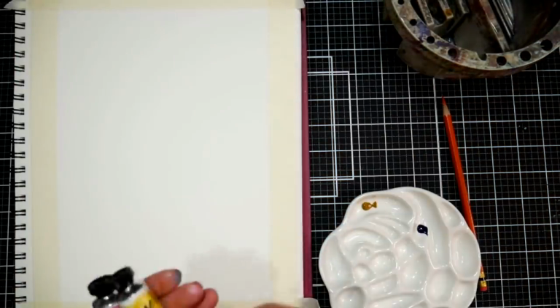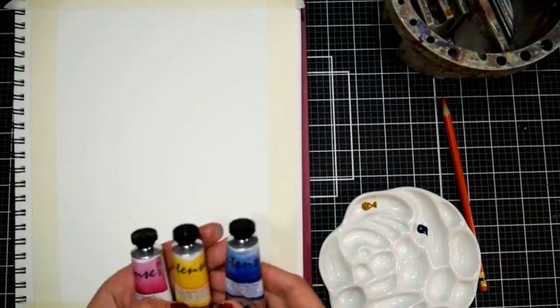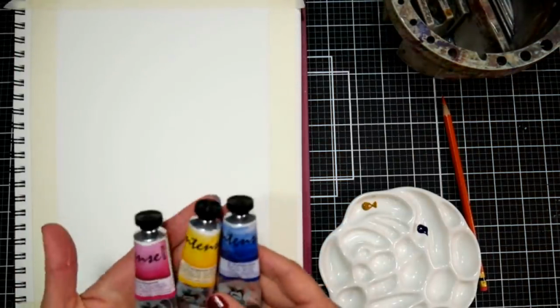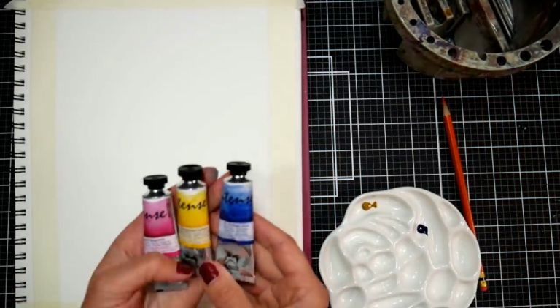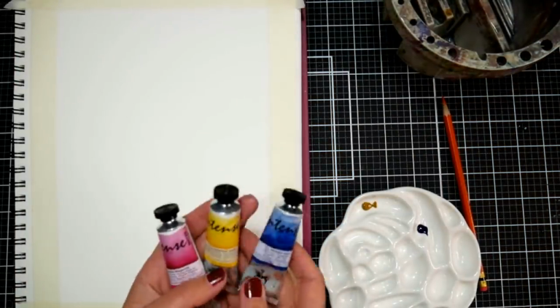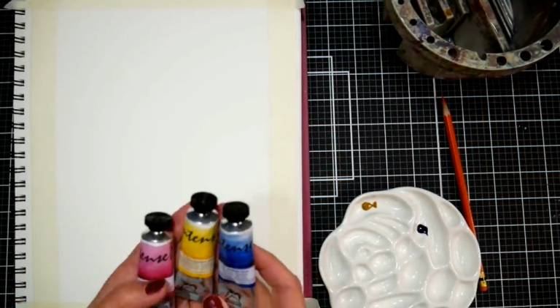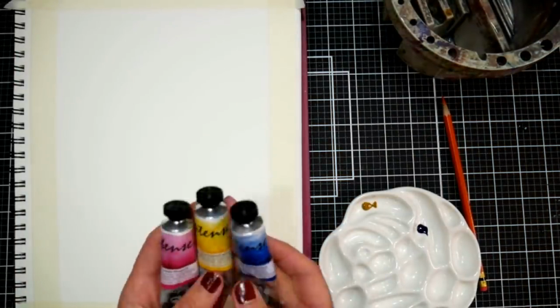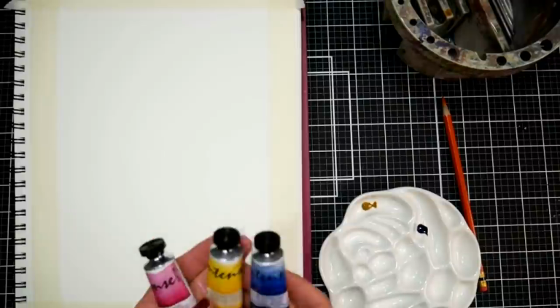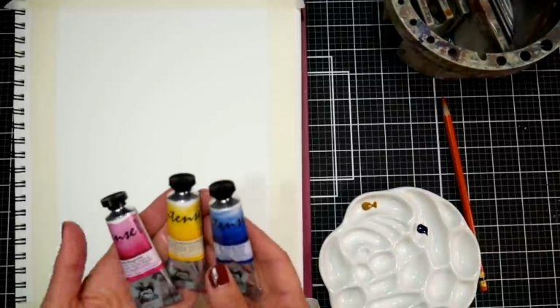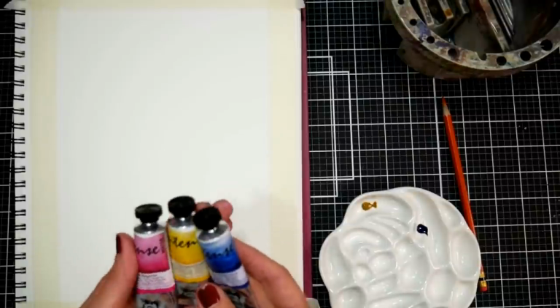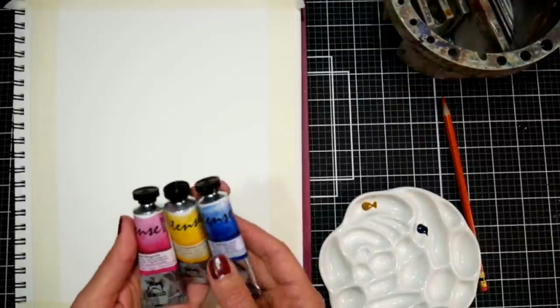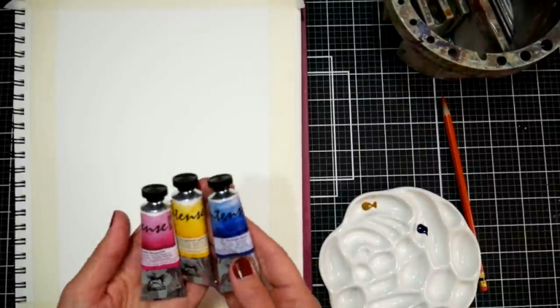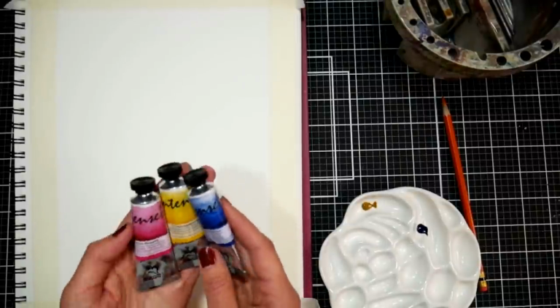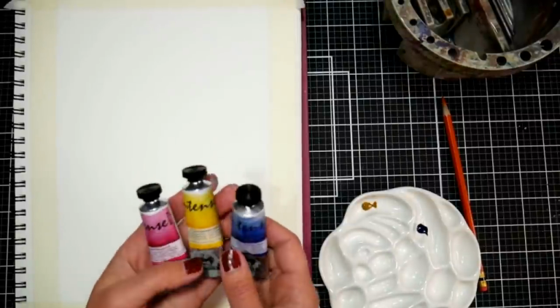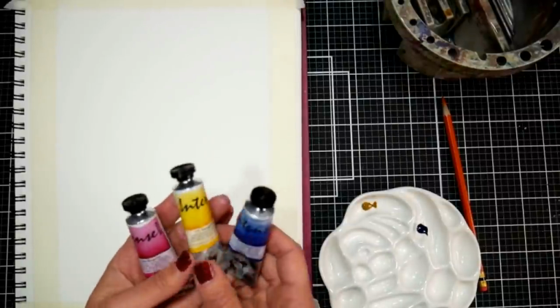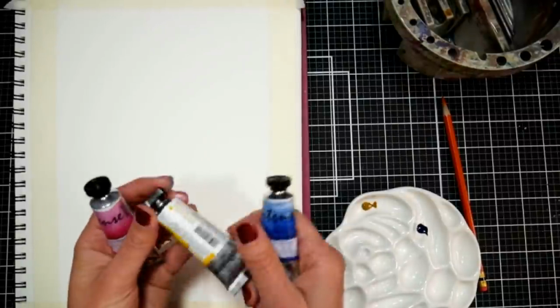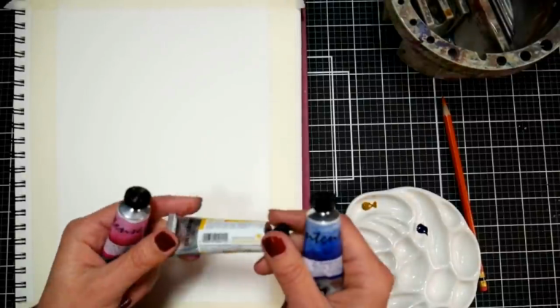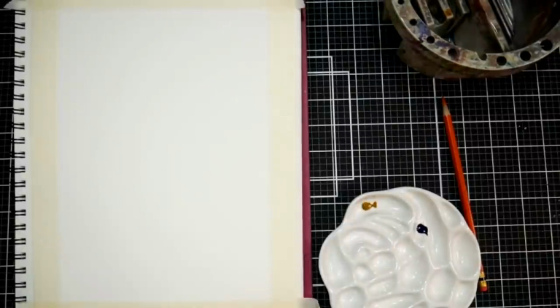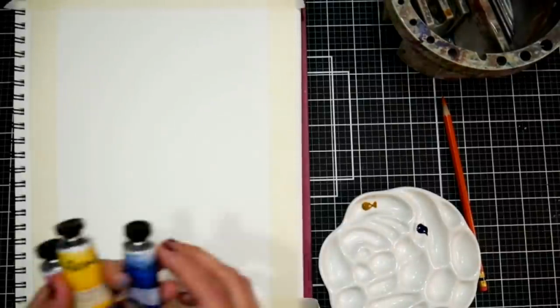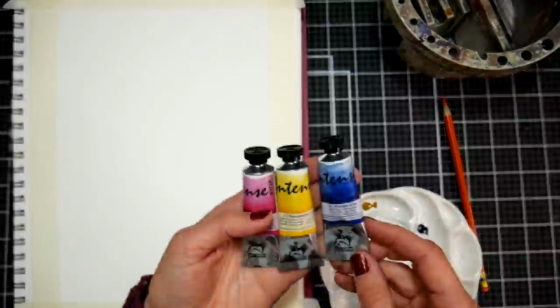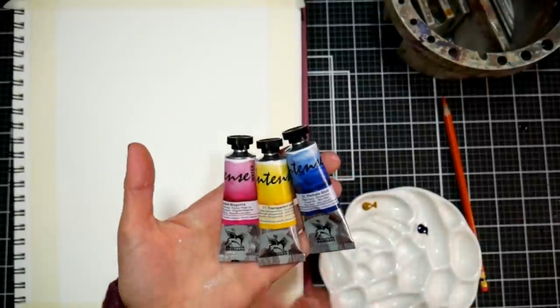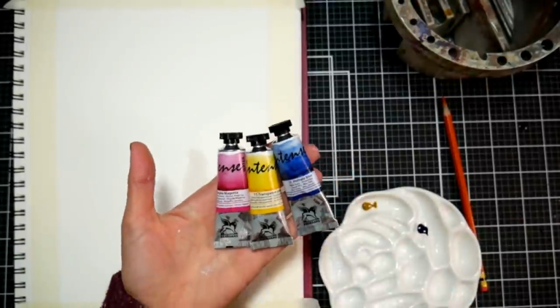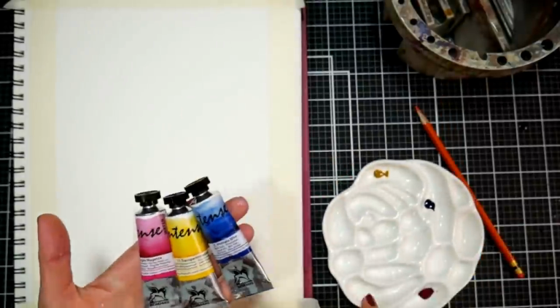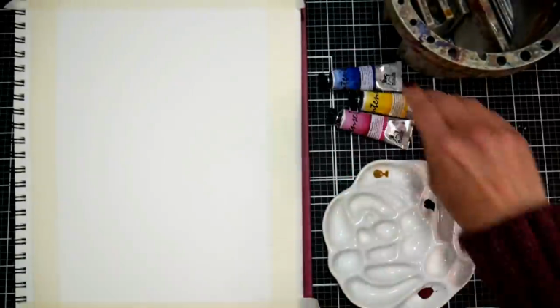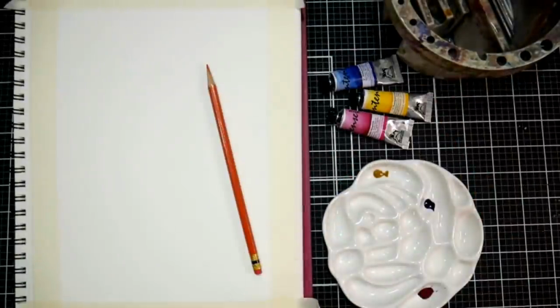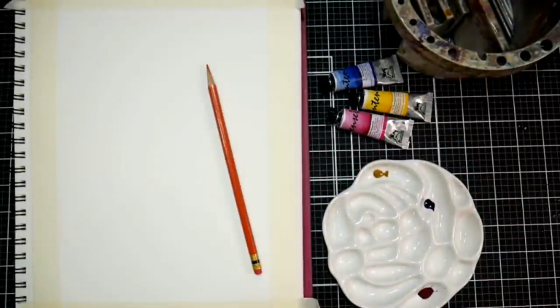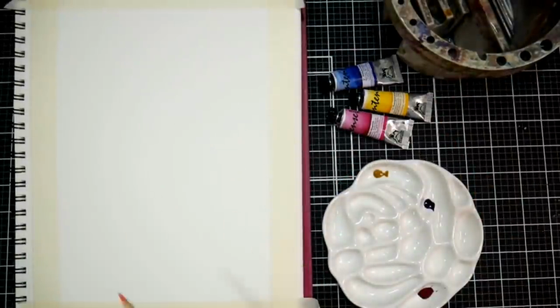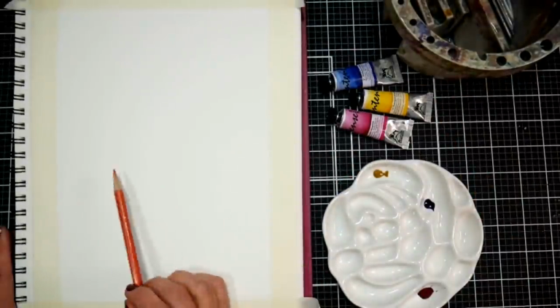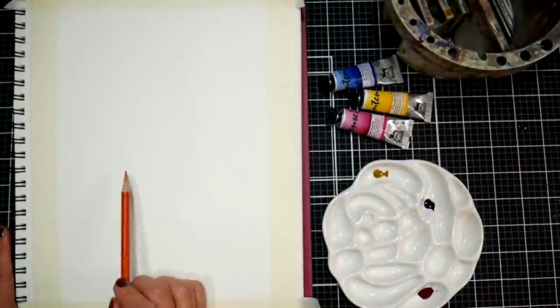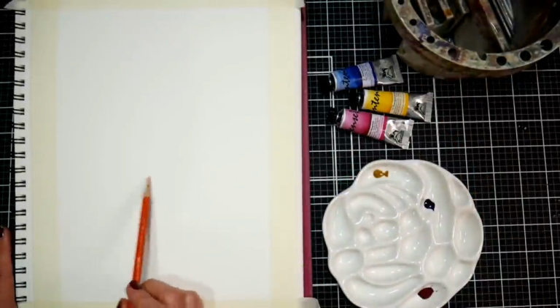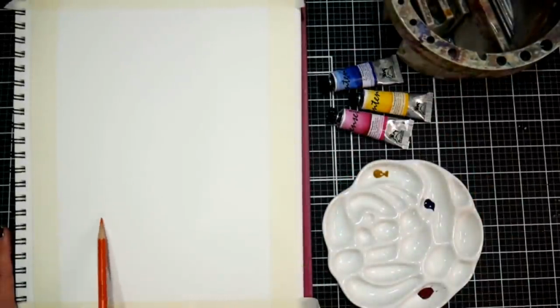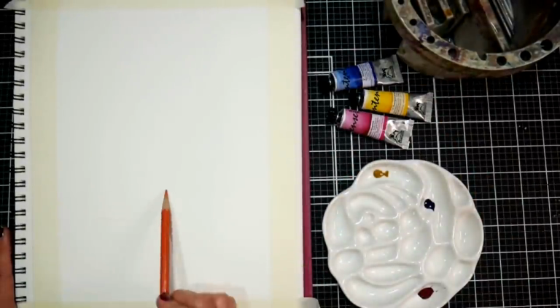I'm using three colors of watercolor from Renaissance, from an Etsy shop owned by a friend of mine. She's released these new triad sets — a phthalo blue, a transparent yellow, and a magenta — and we're going to mix everything from those three colors.